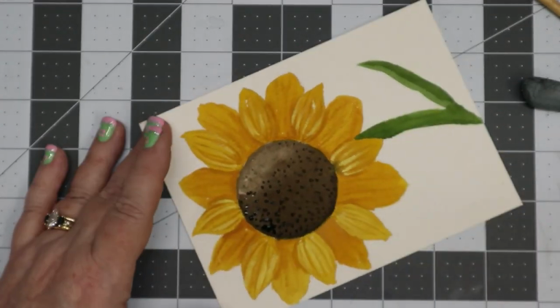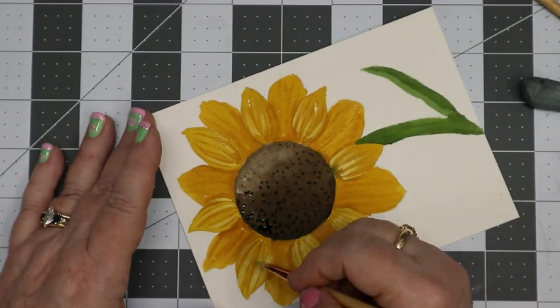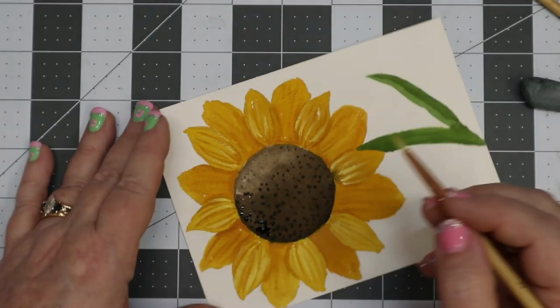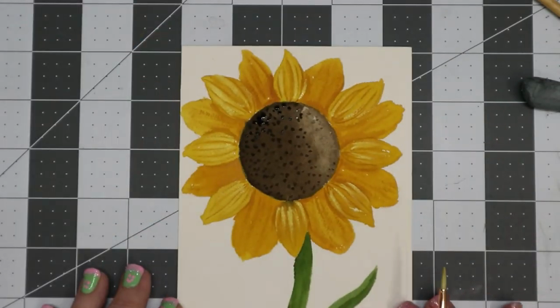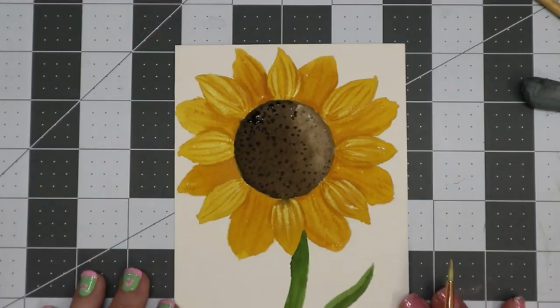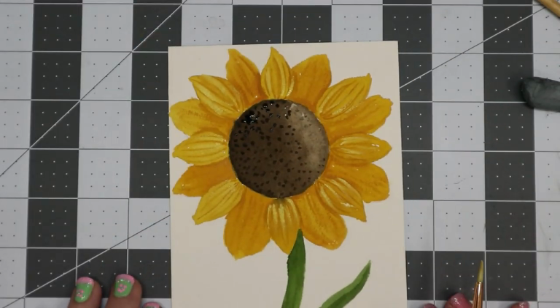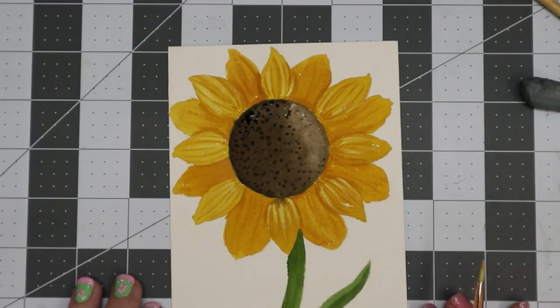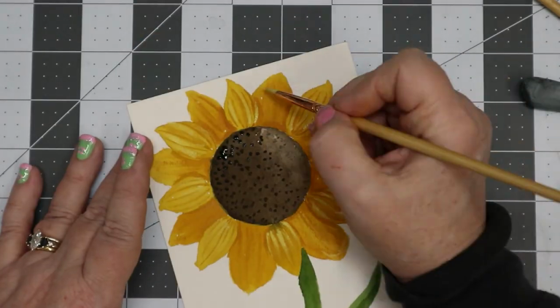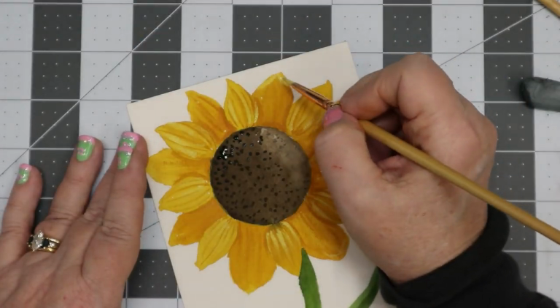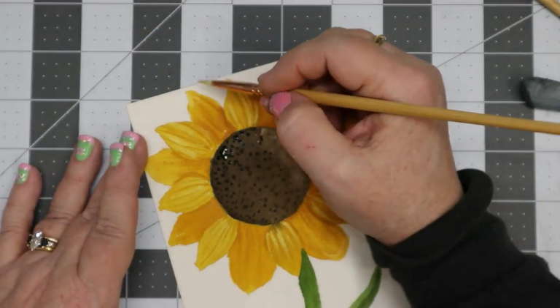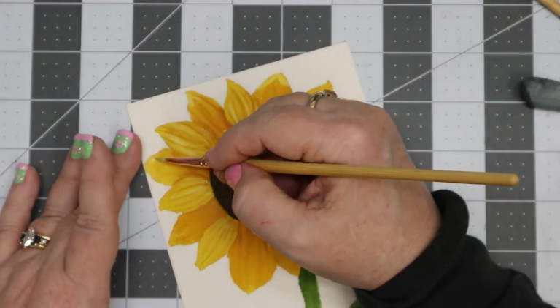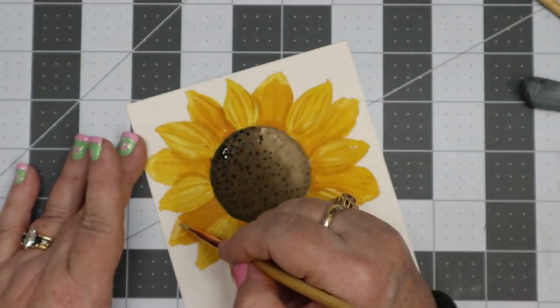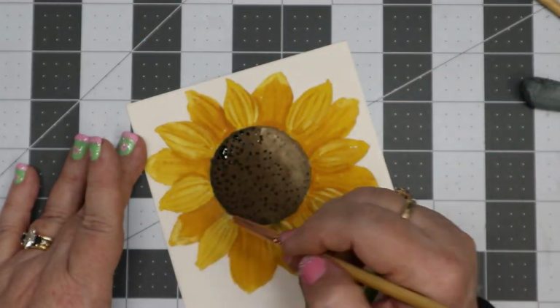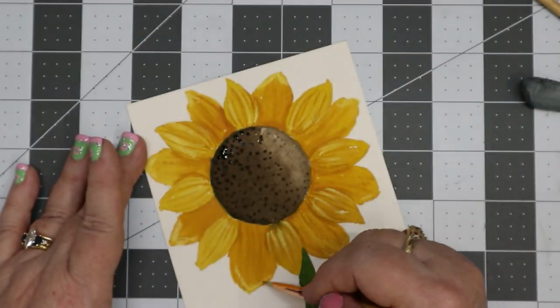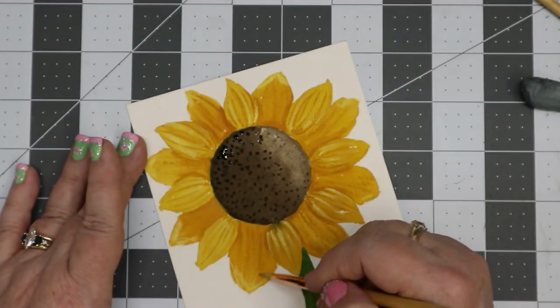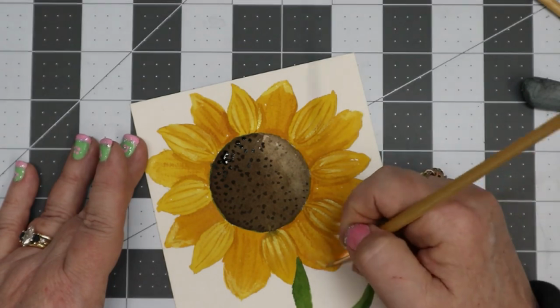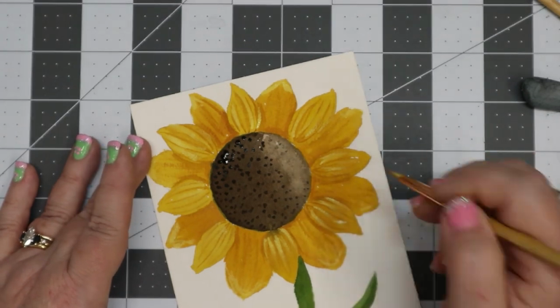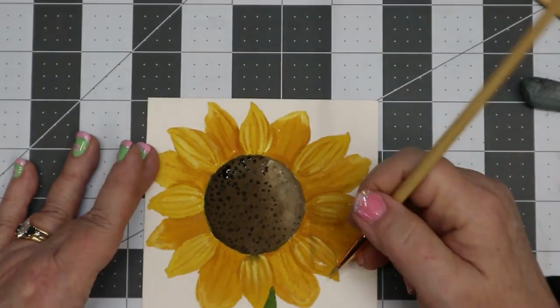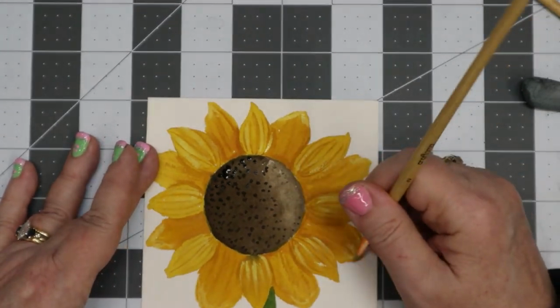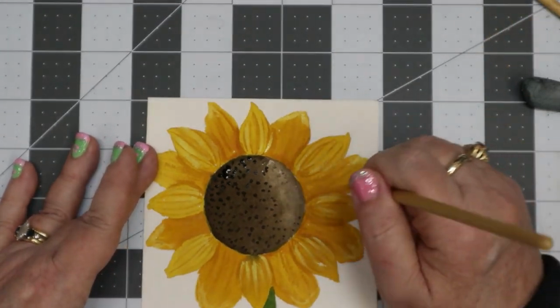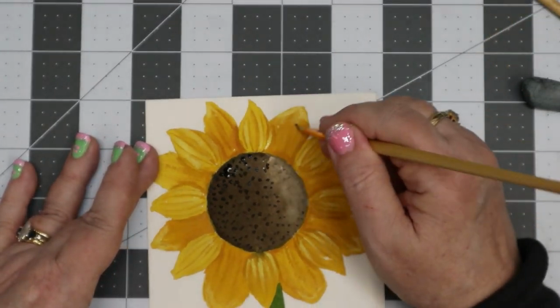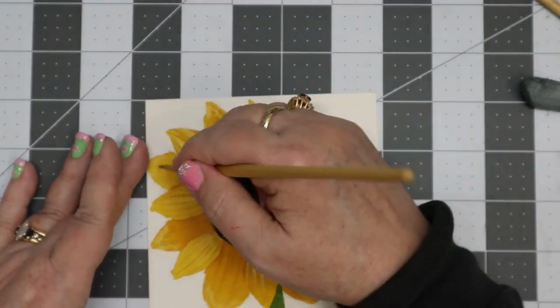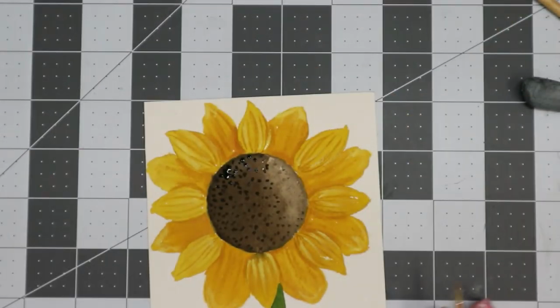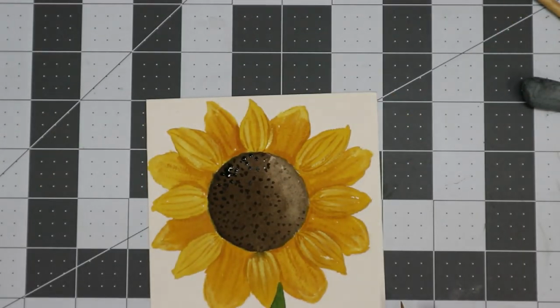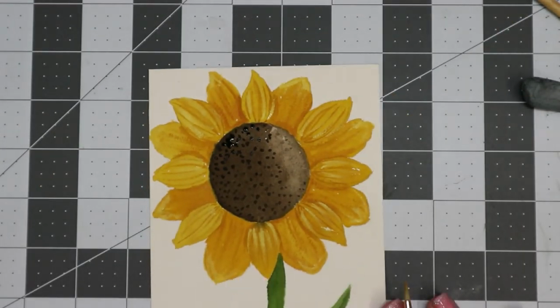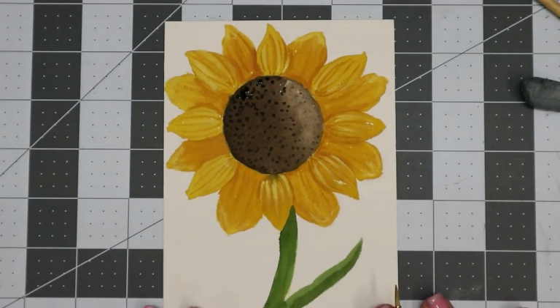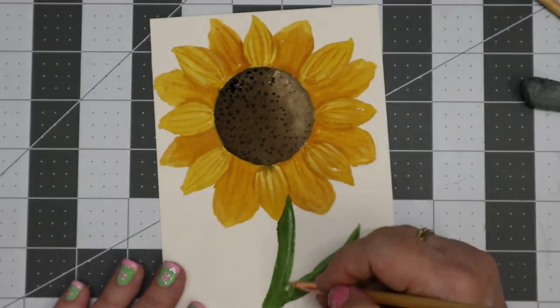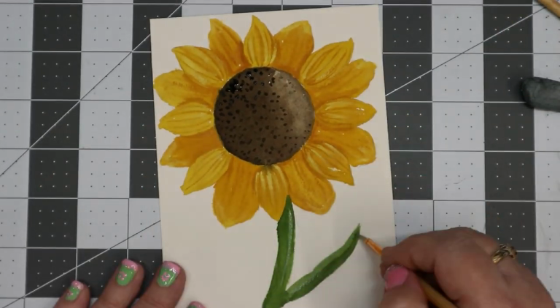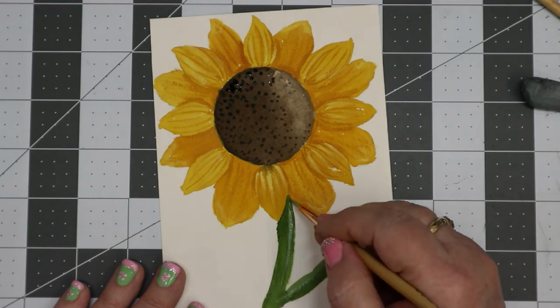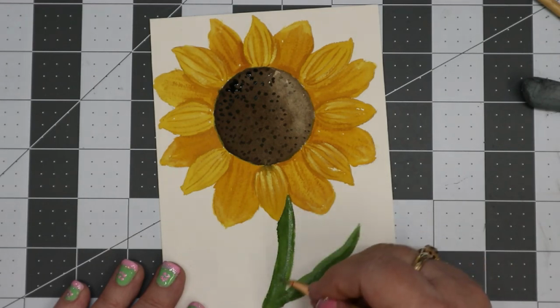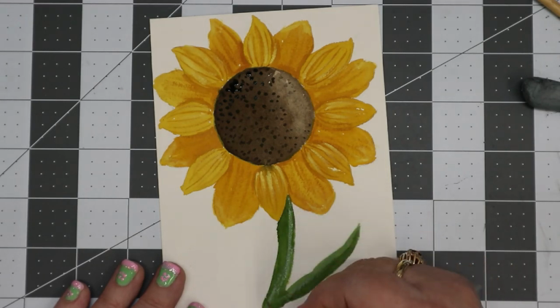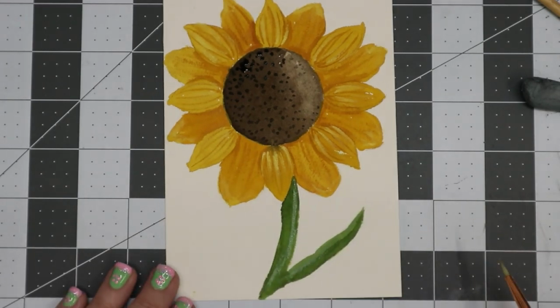I really love the way this came out. I also do the same thing with the stem, using green and white gouache to give it a little bit of a highlight and to lighten it up. And that is how I did it.